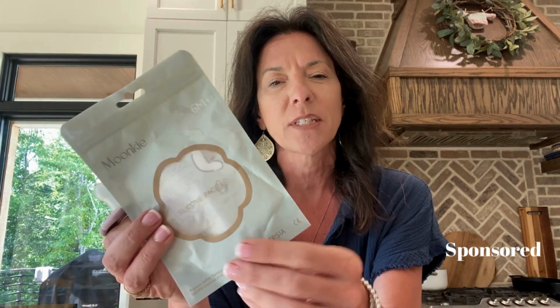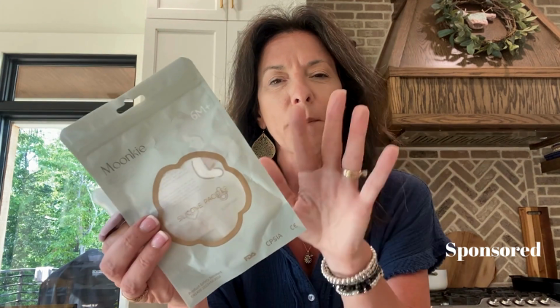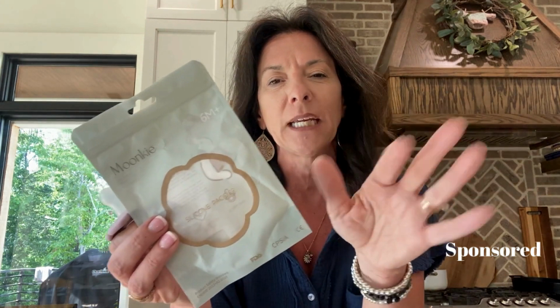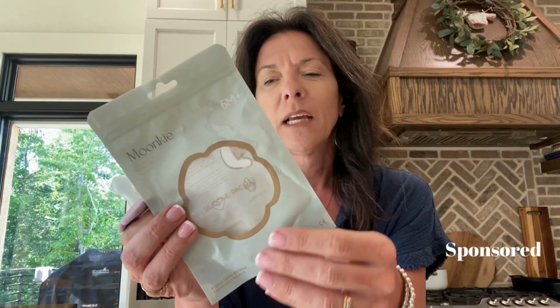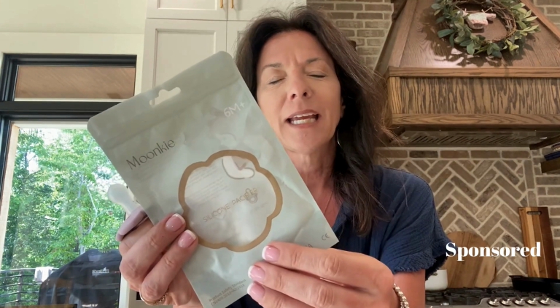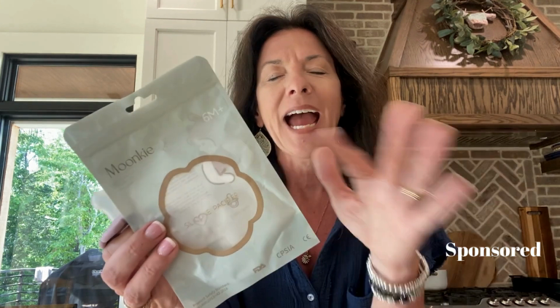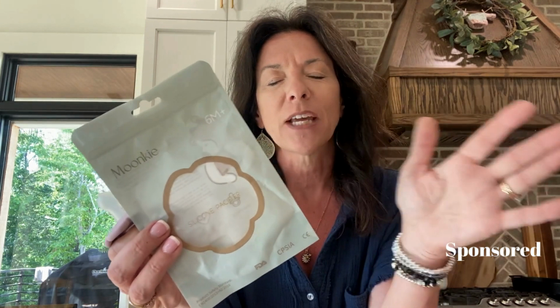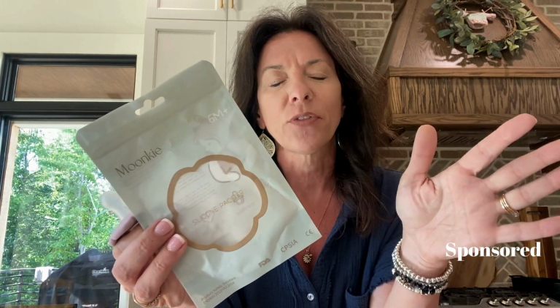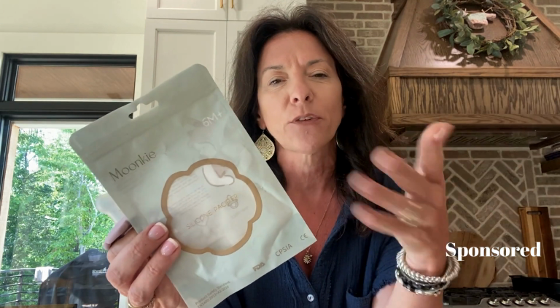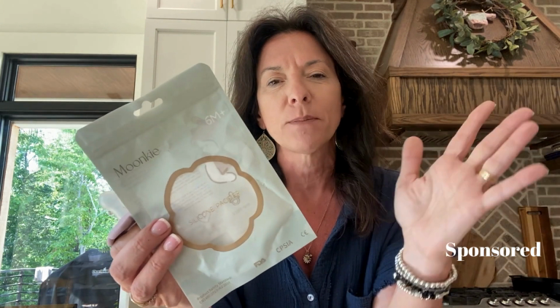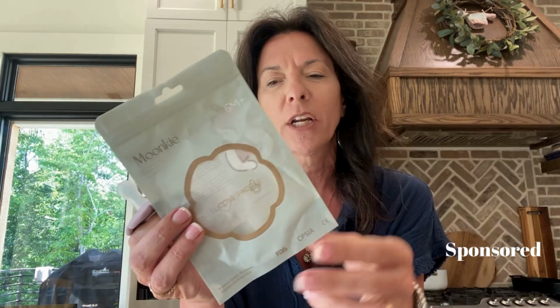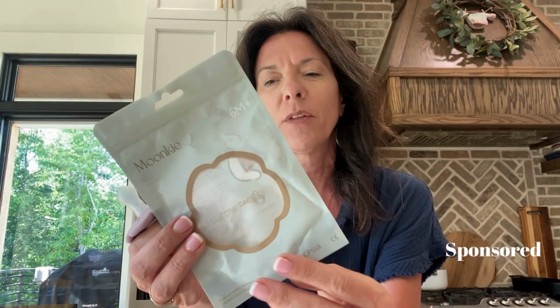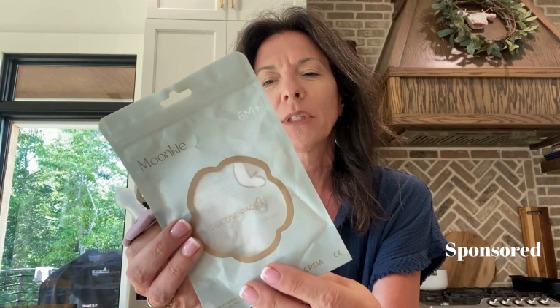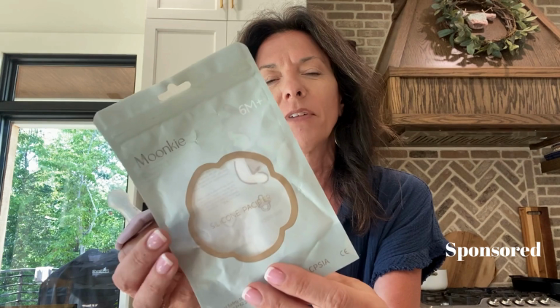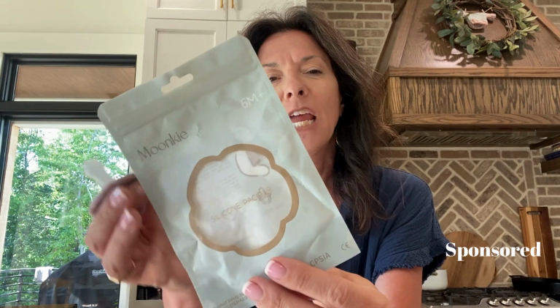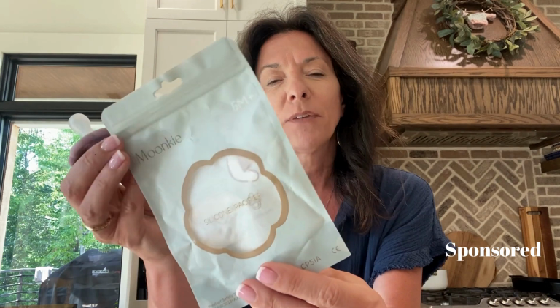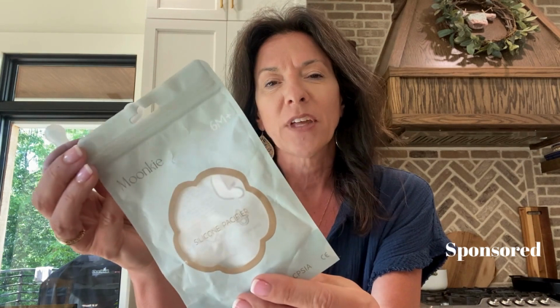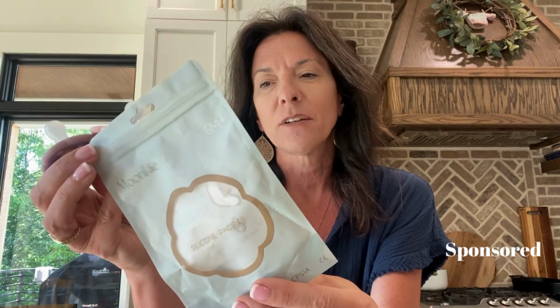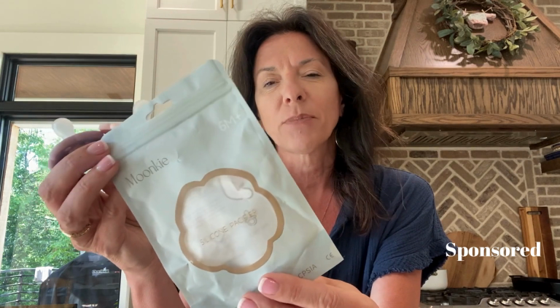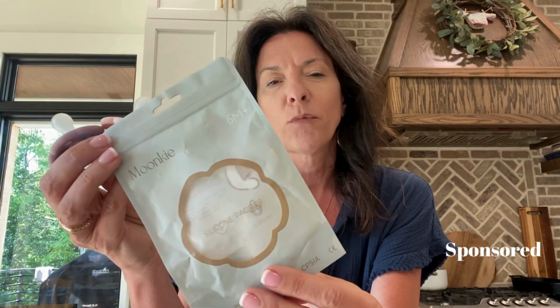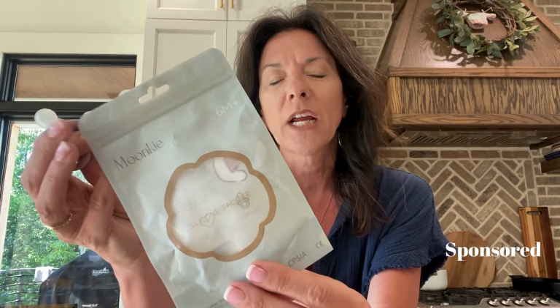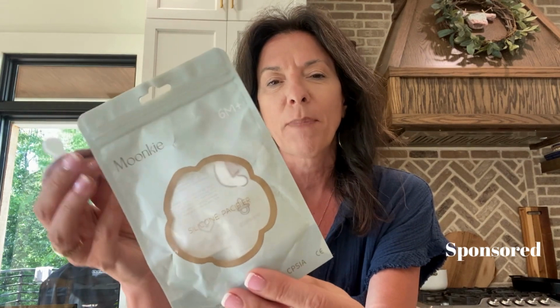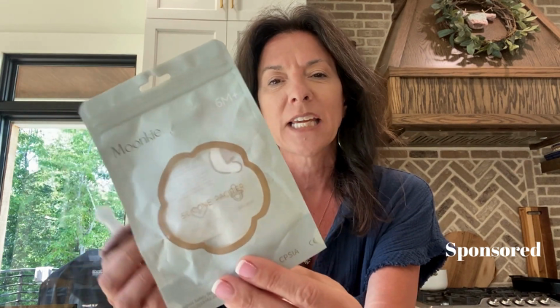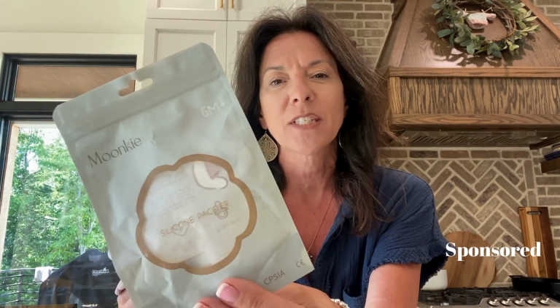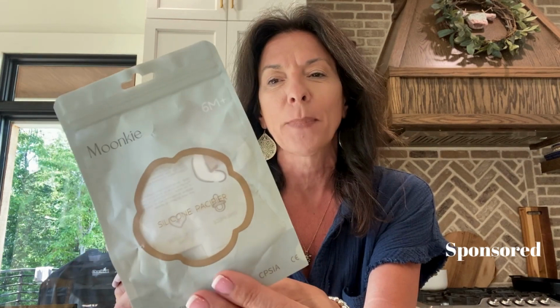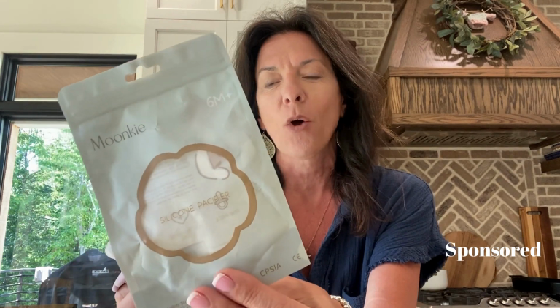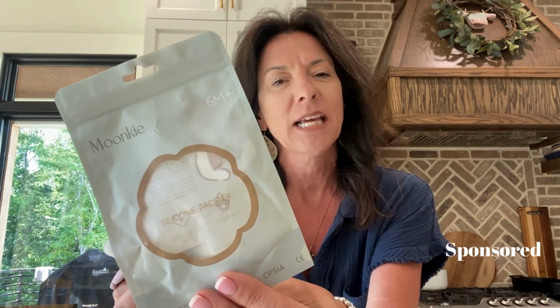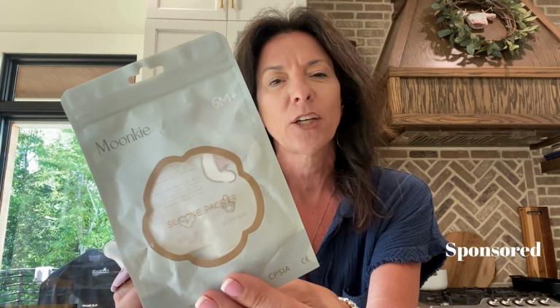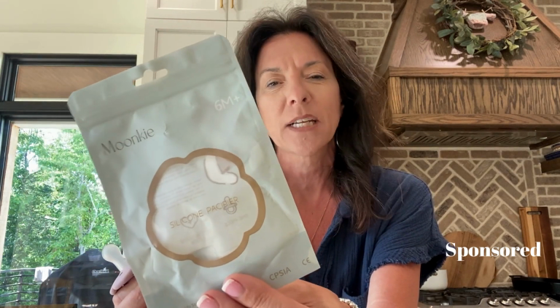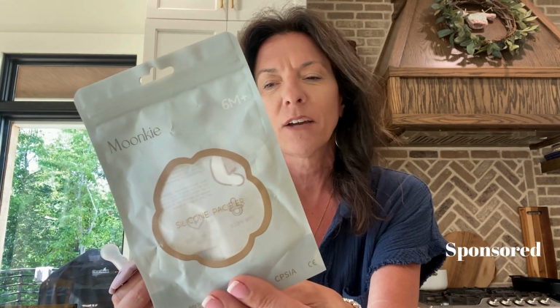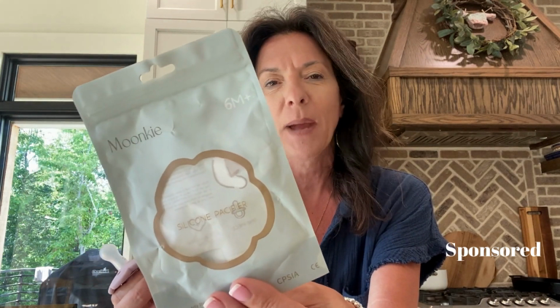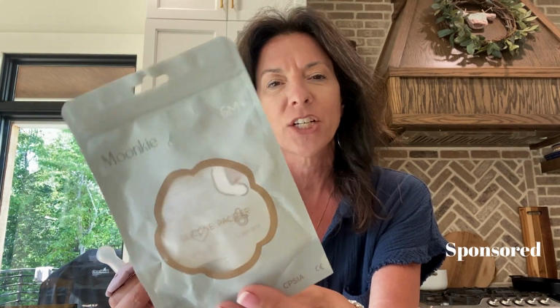This company — I have several things from them so I already knew that I would love it. But if you're thinking of something for a gift basket, this company always has a good one because I love their packaging.